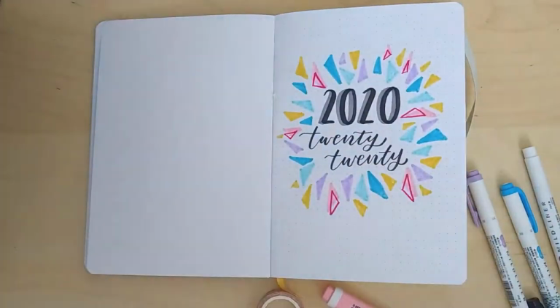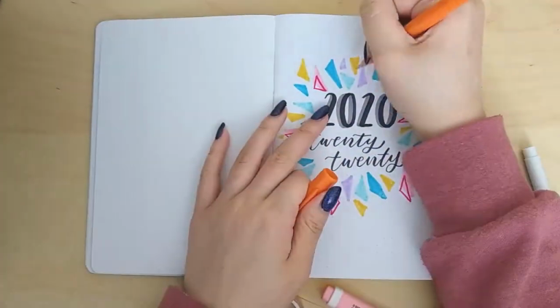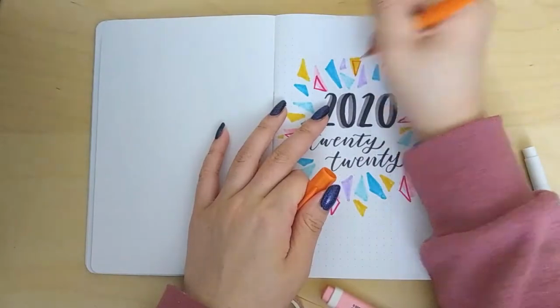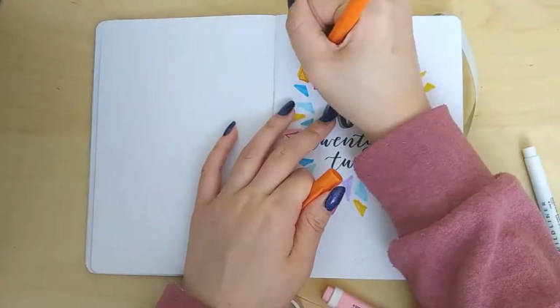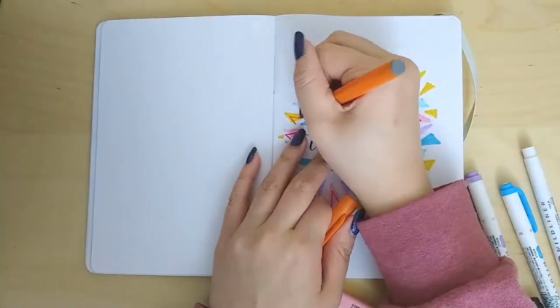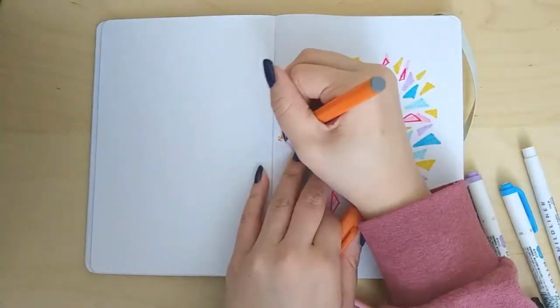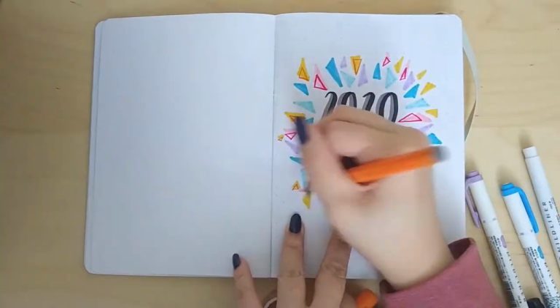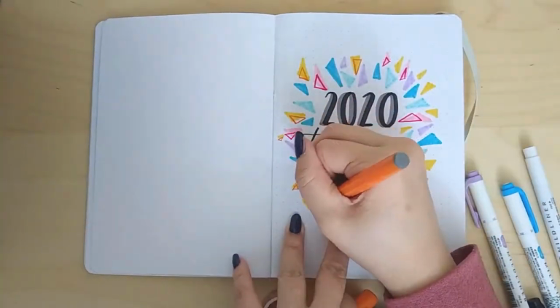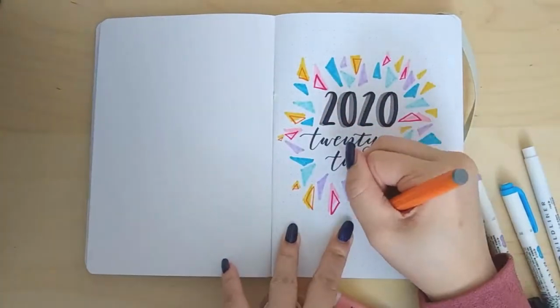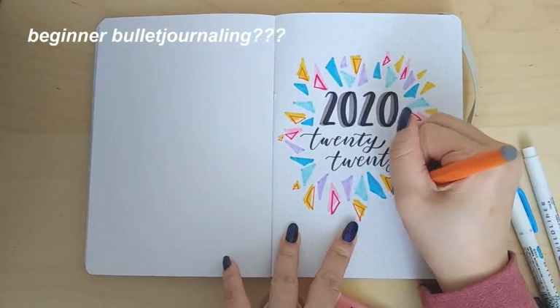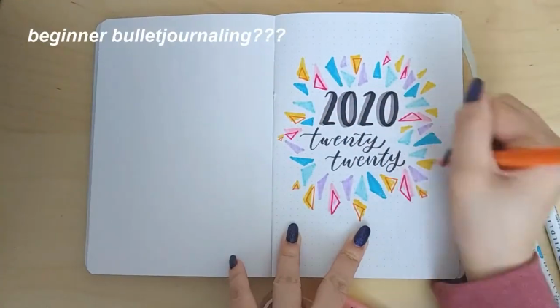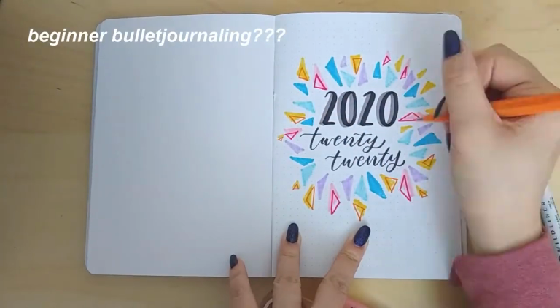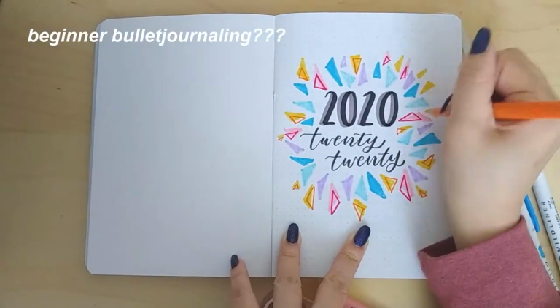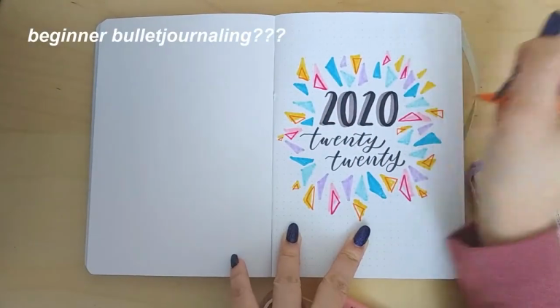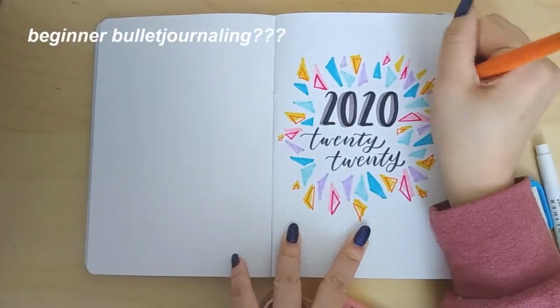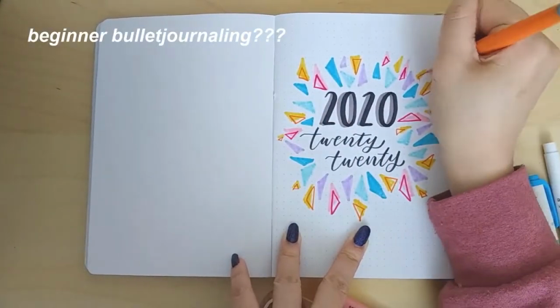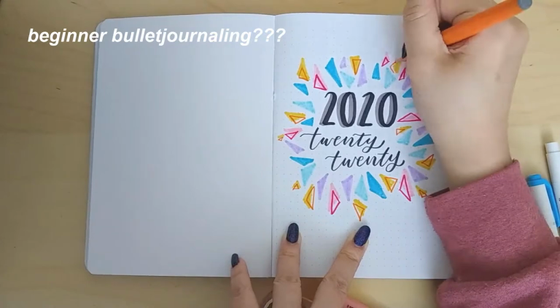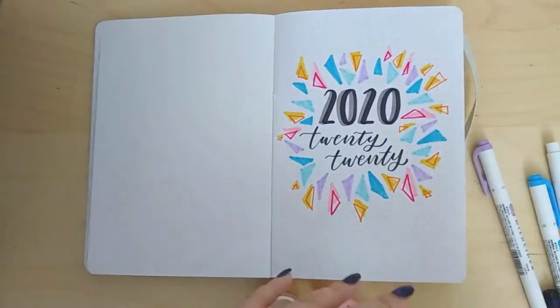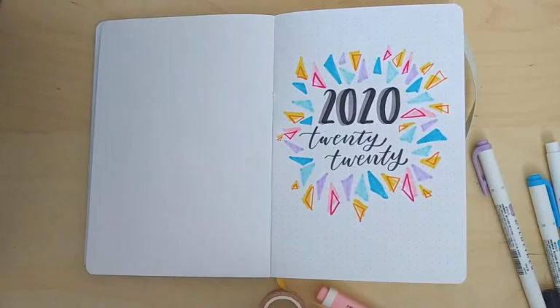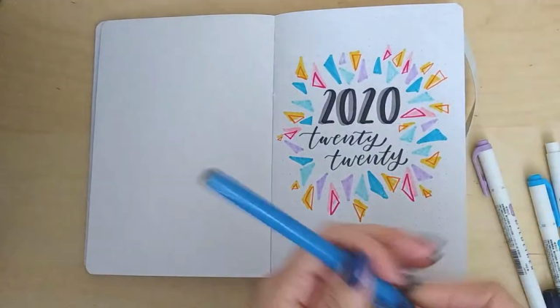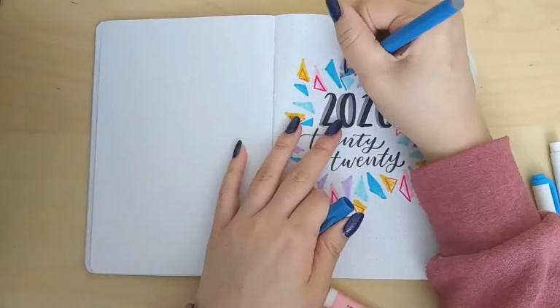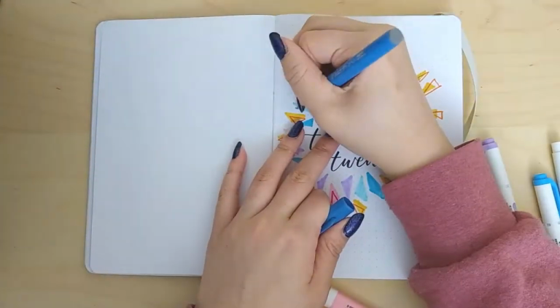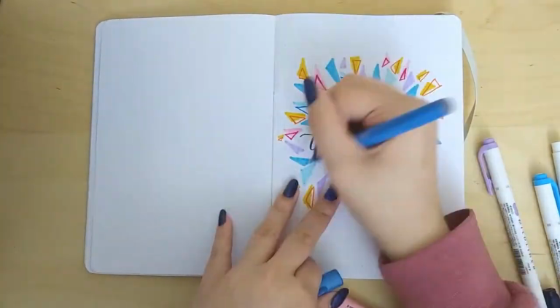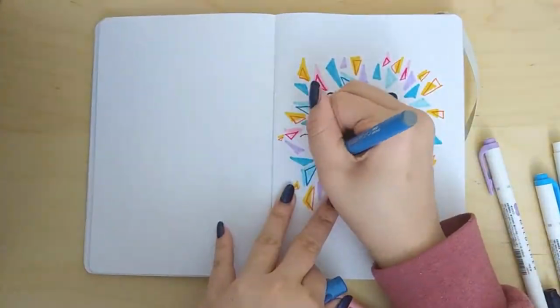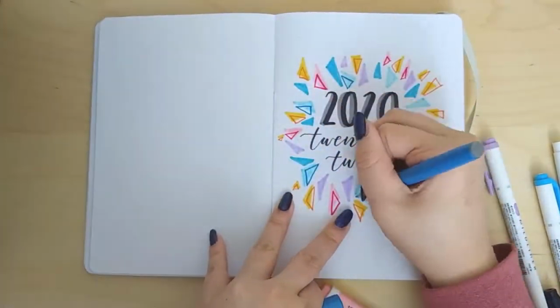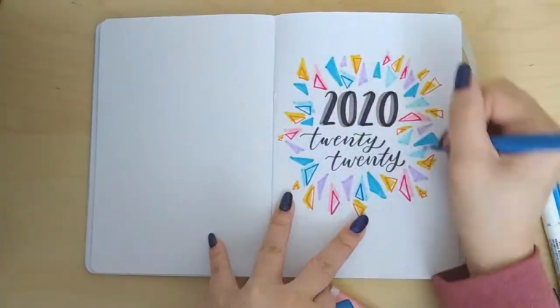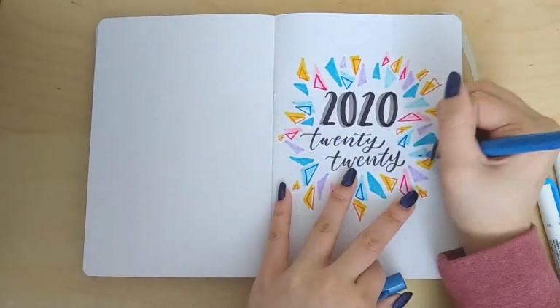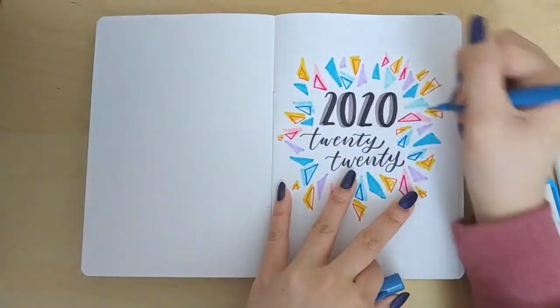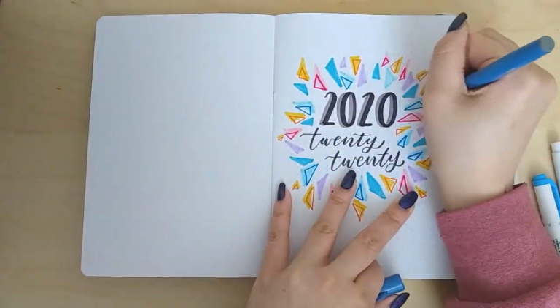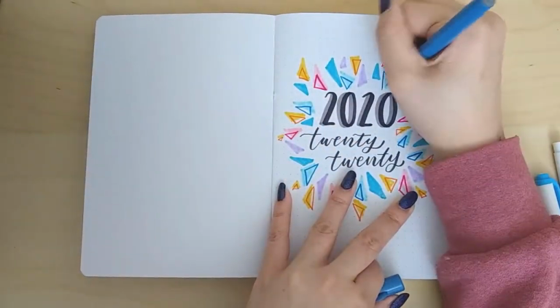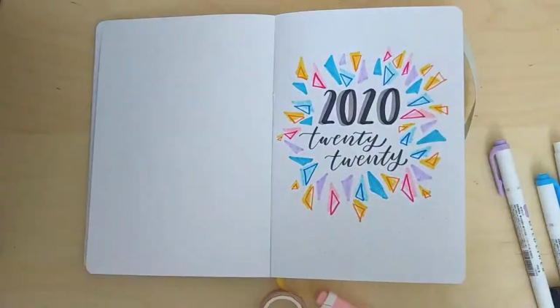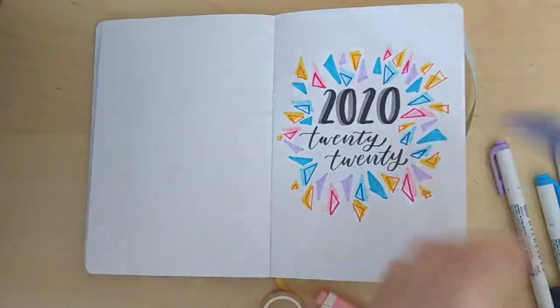This is really easy, so if you are a beginner bullet journaler this is a really easy design you can do.